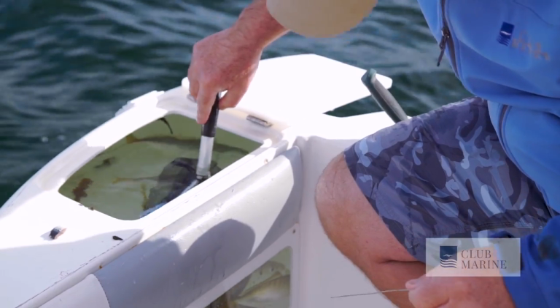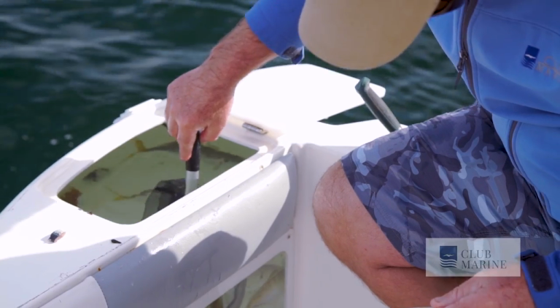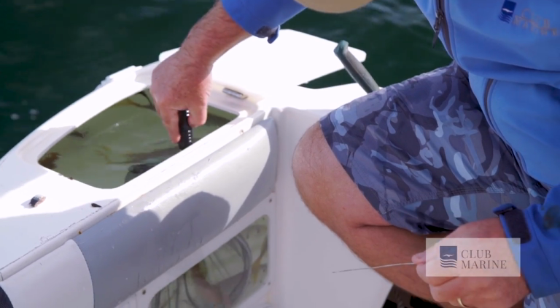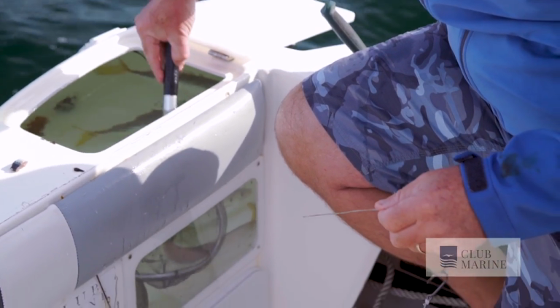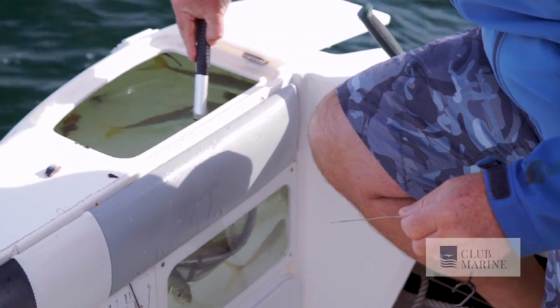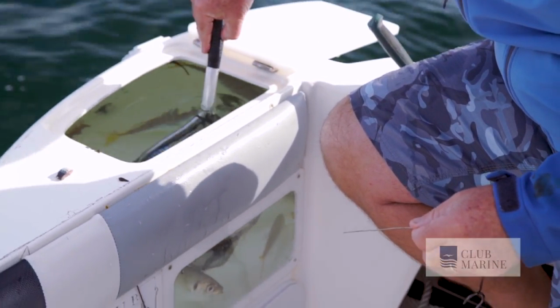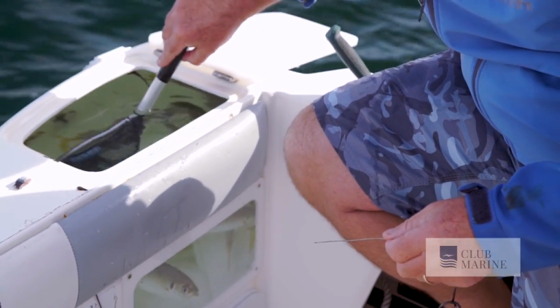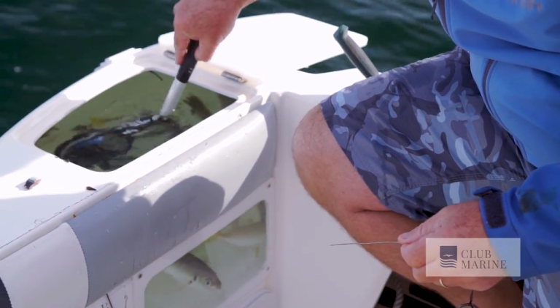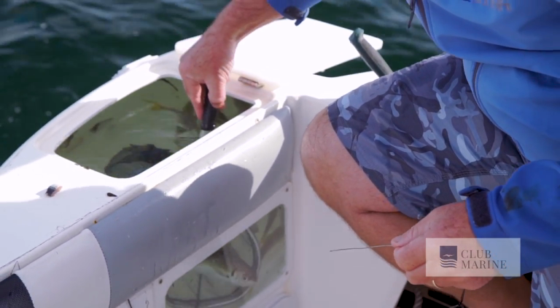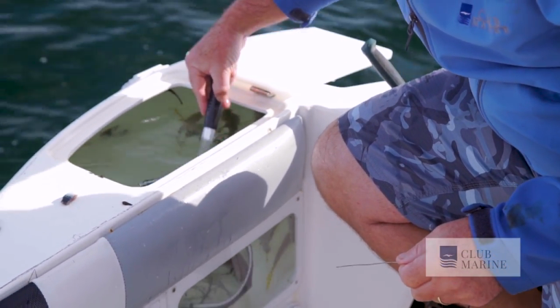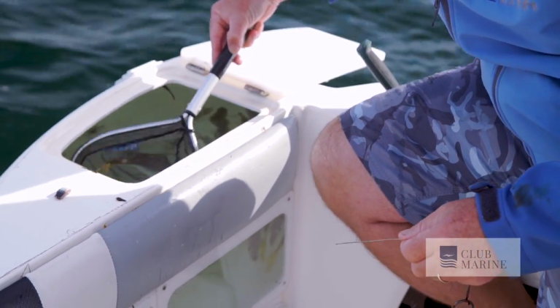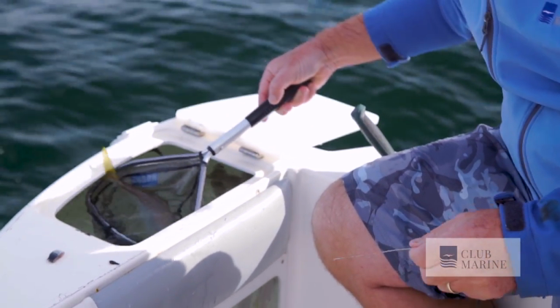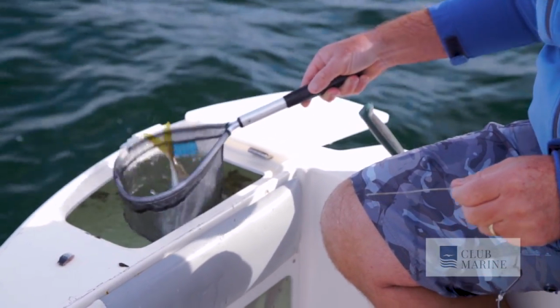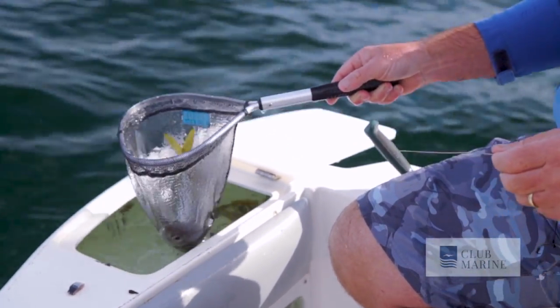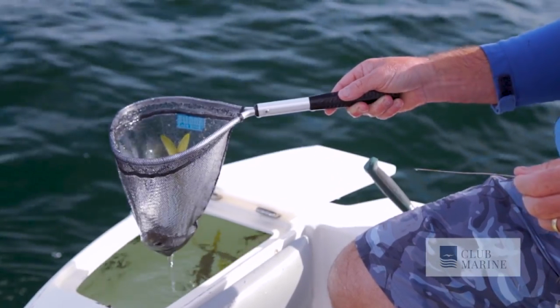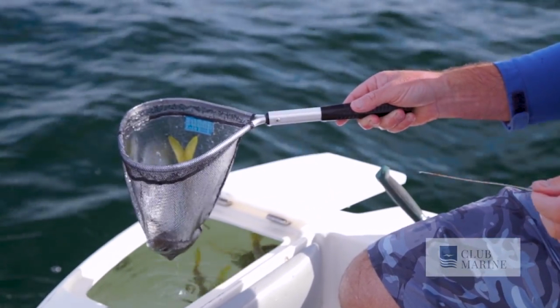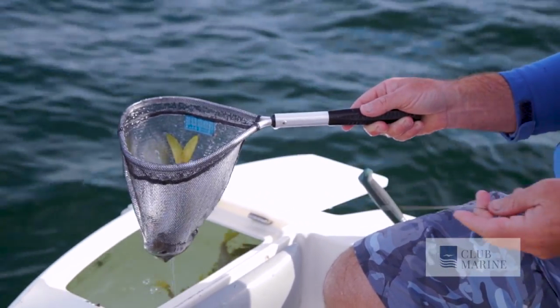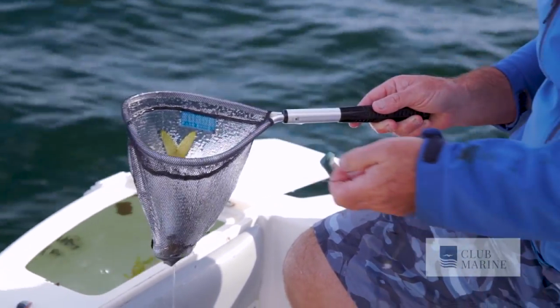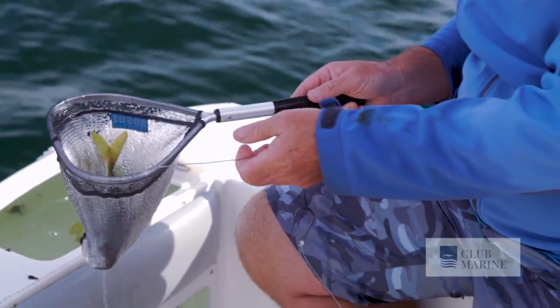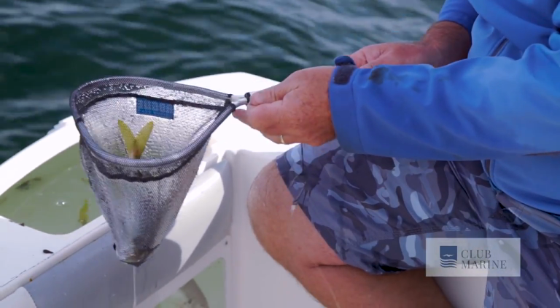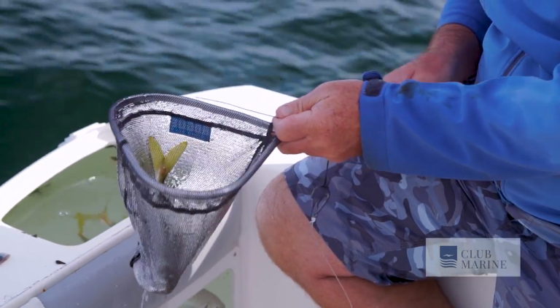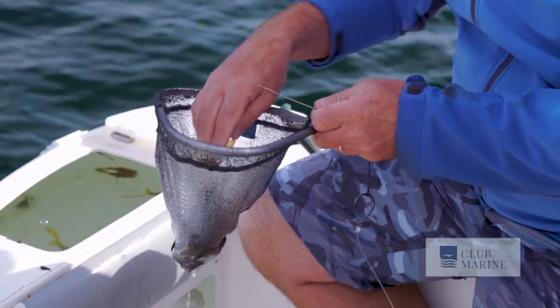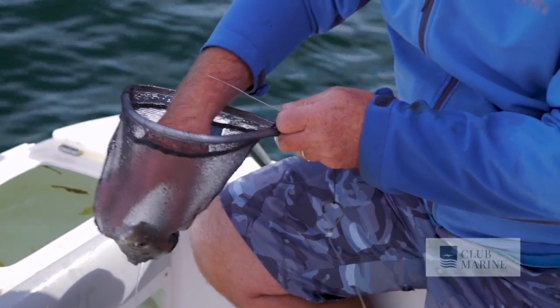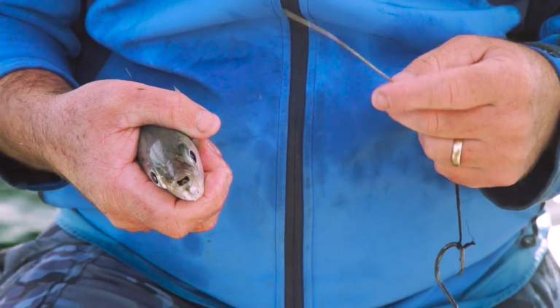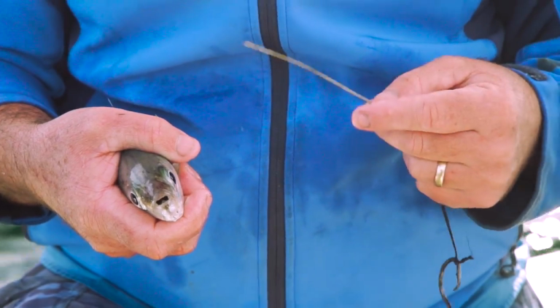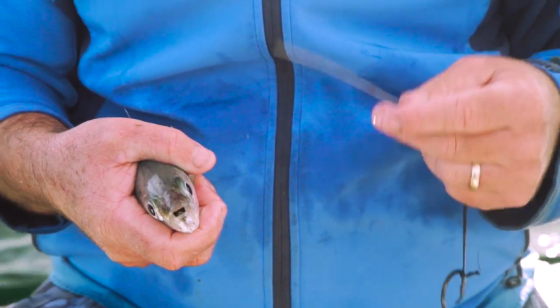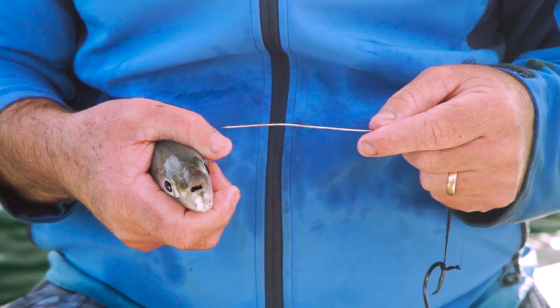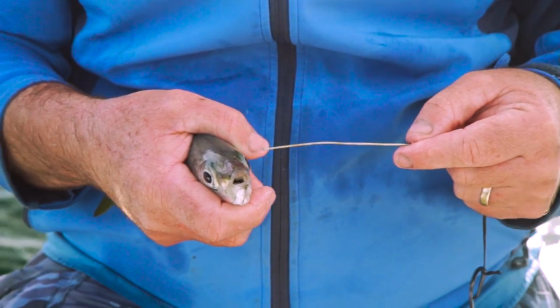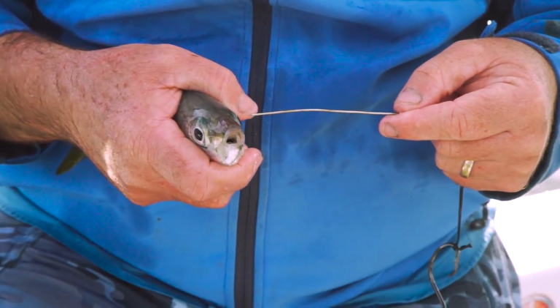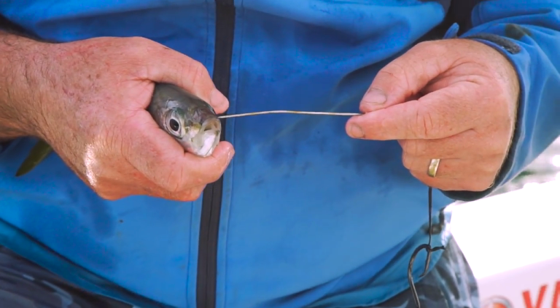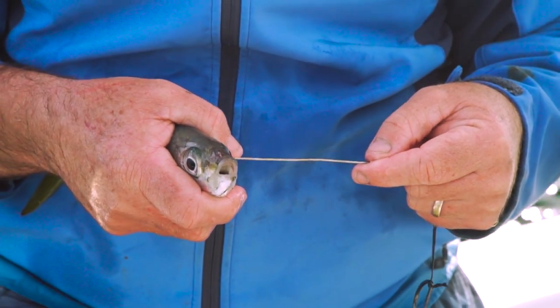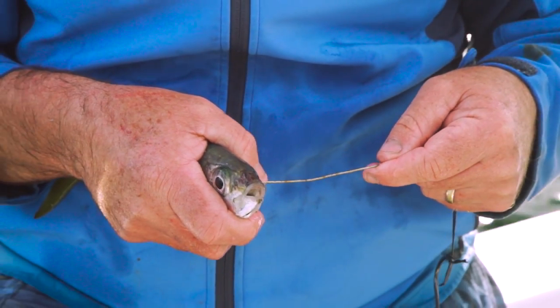So you have to bridle them on the nose. The trick is, with this whole process, is from the time you bridle it to the time it's in the water, it has to be as quick as possible. Using a little bait net makes it a whole lot quicker and easier. Holding the bait not too firmly — you don't want to squeeze them — let them just relax.